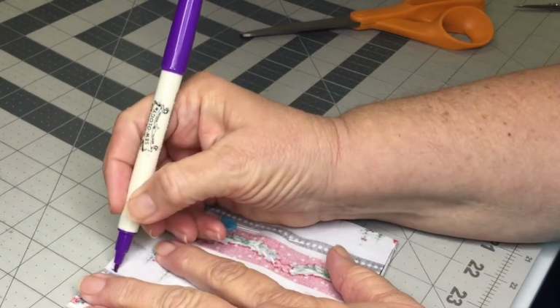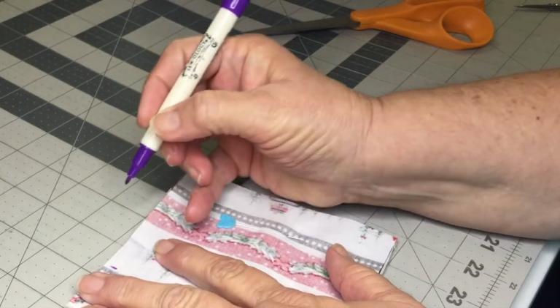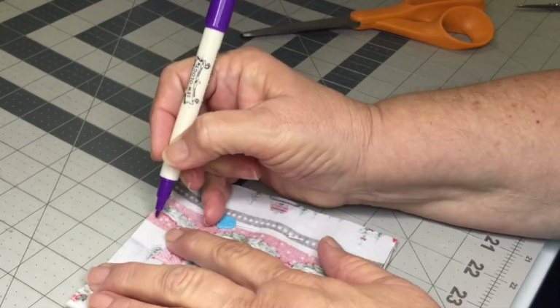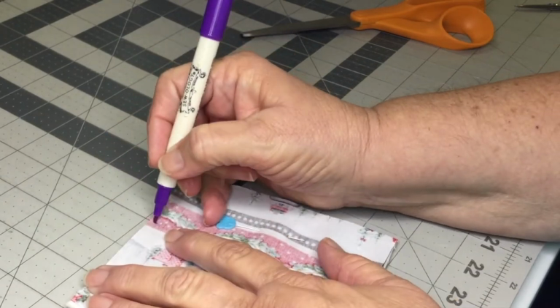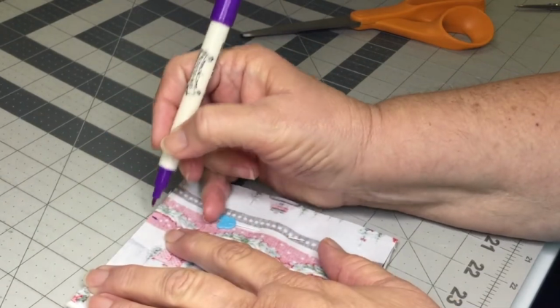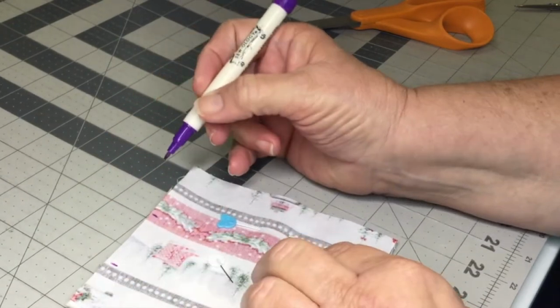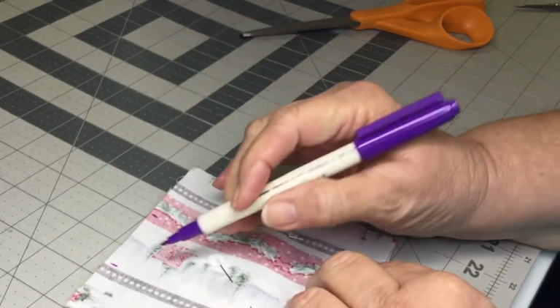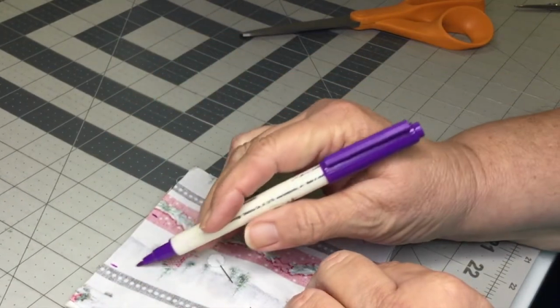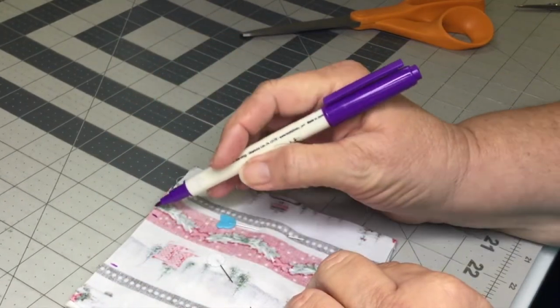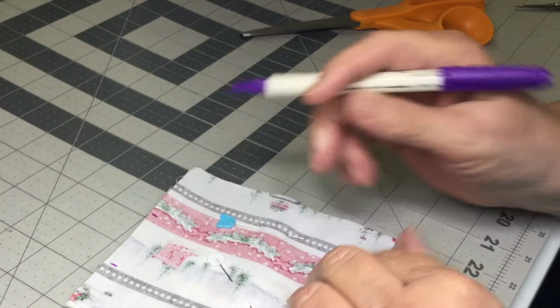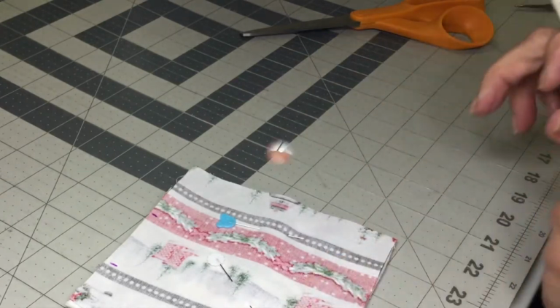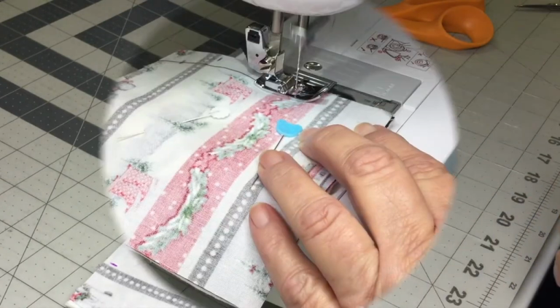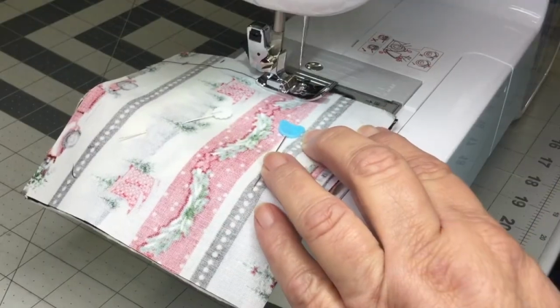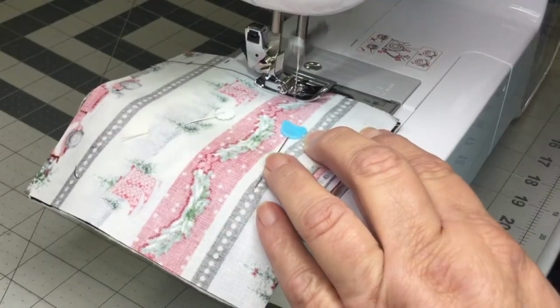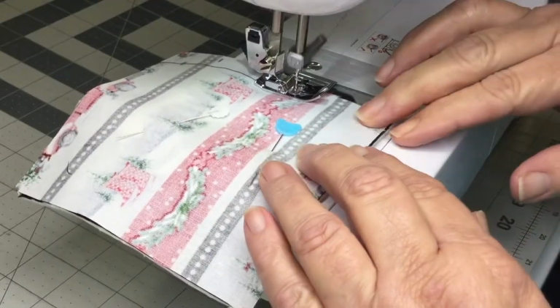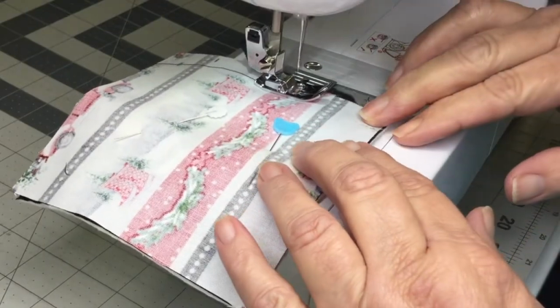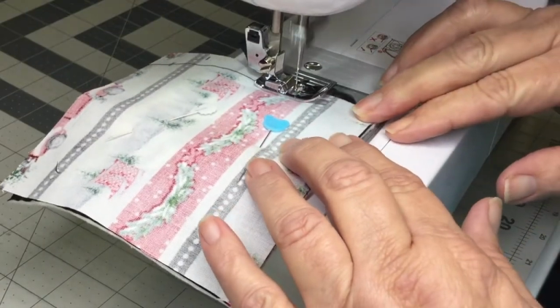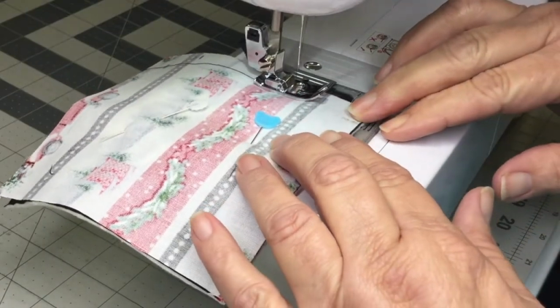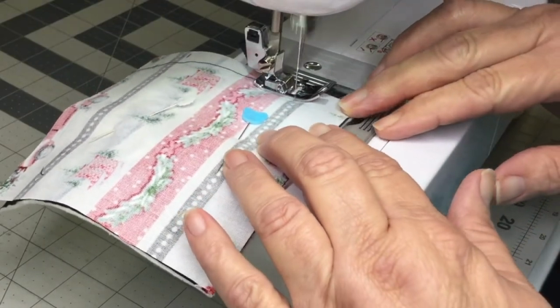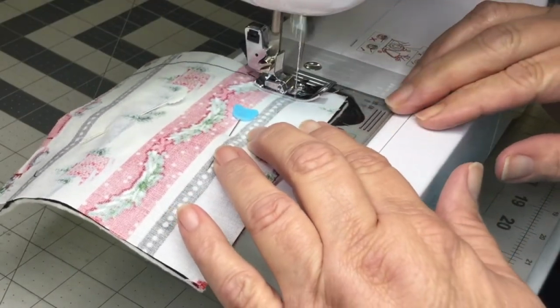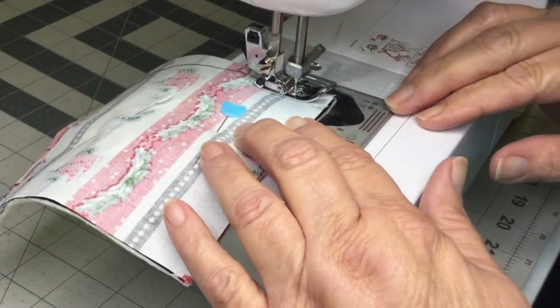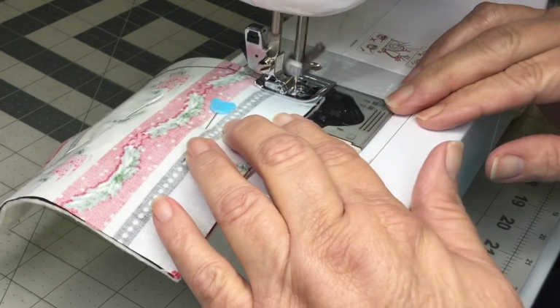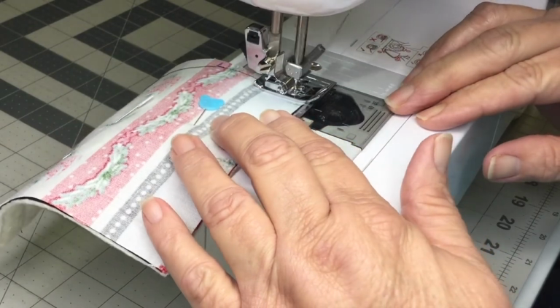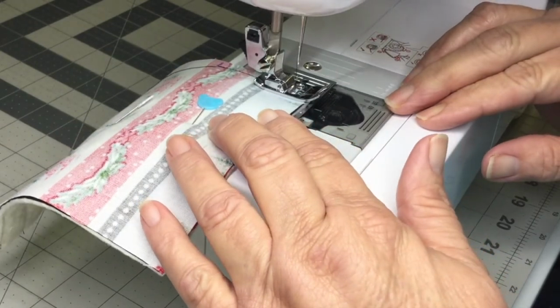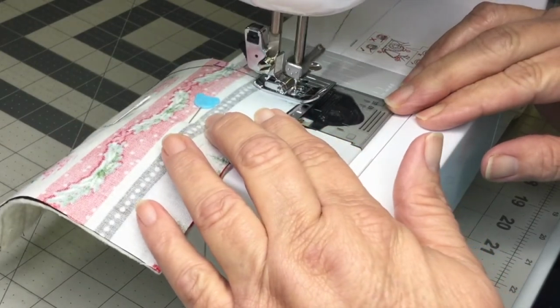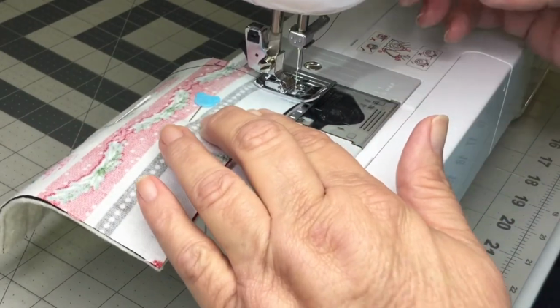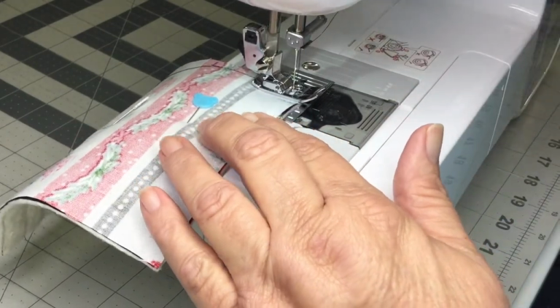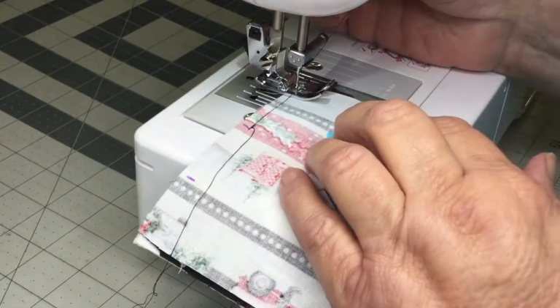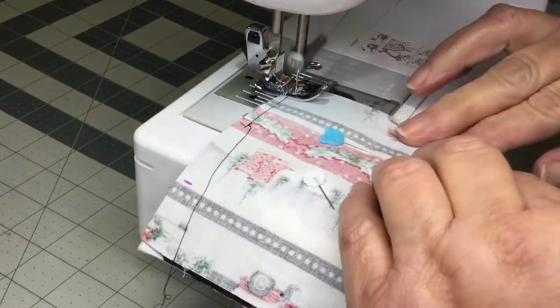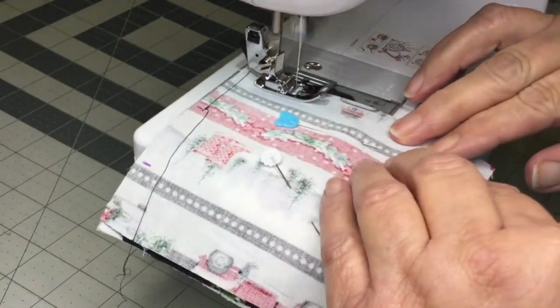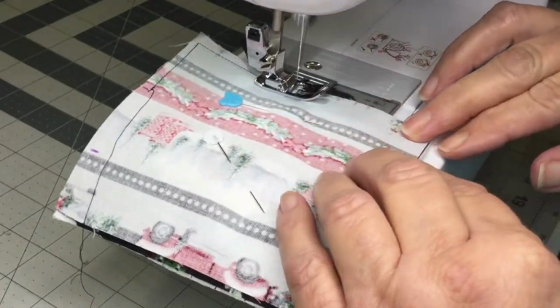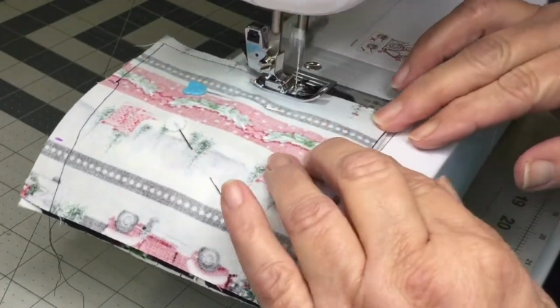Mark approximately one and a half inches — that's where we're going to be turning the coaster right side out. Sew with a quarter of an inch seam allowance, and be sure to backstitch at the beginning and the end of stitching.